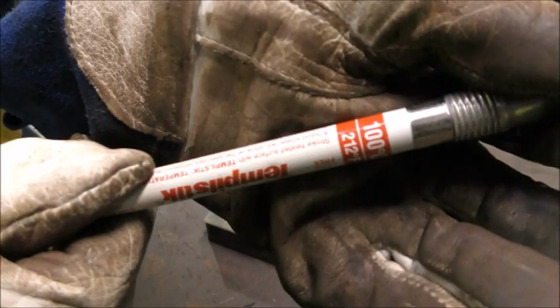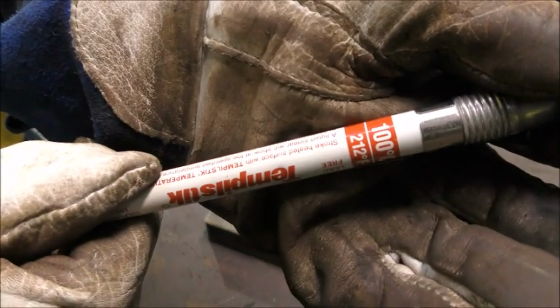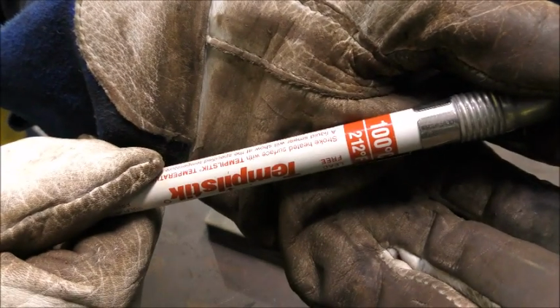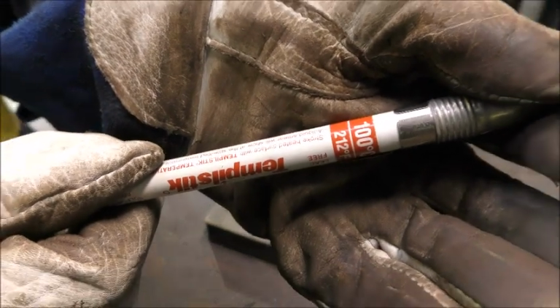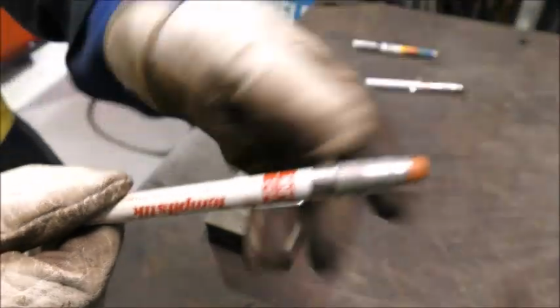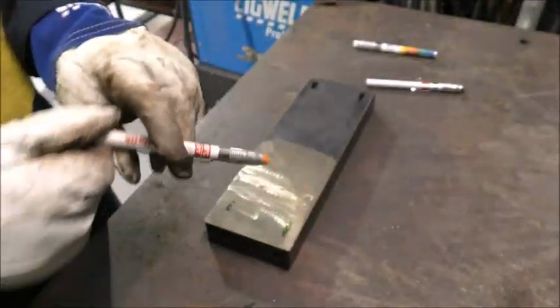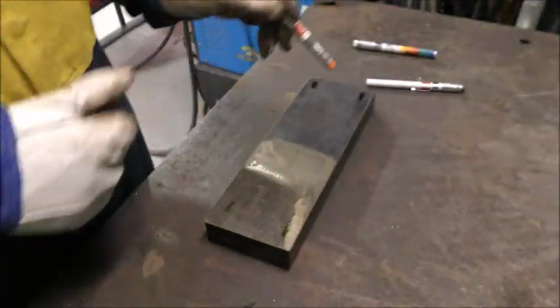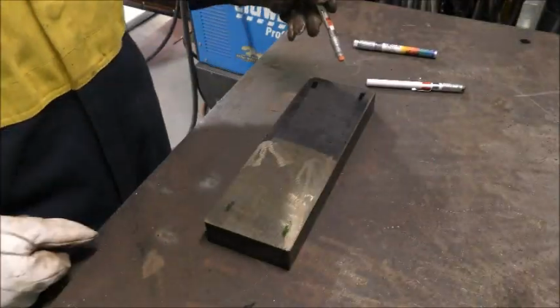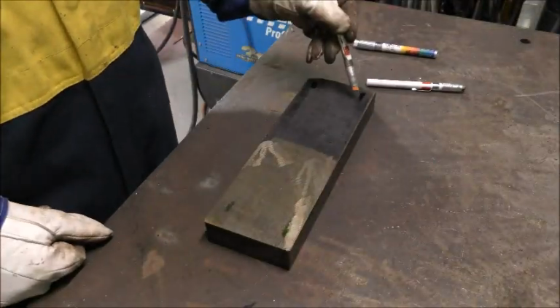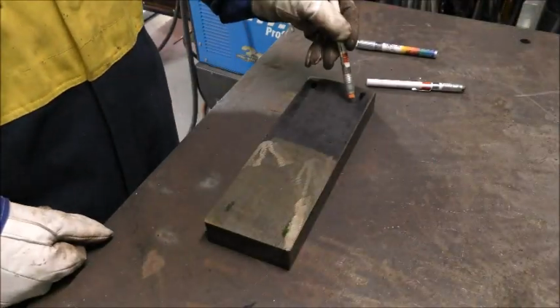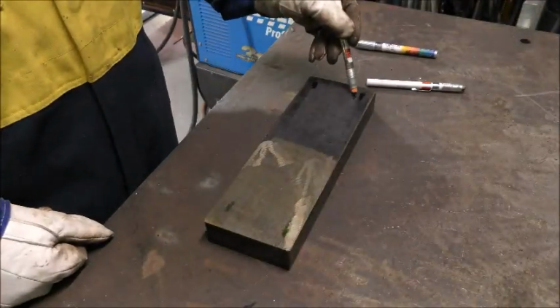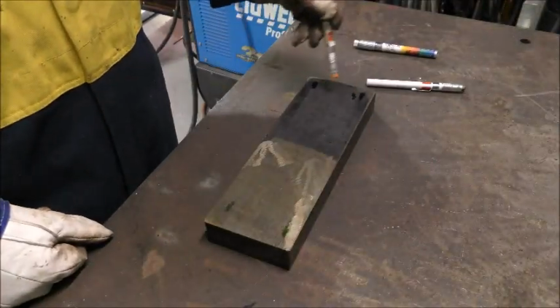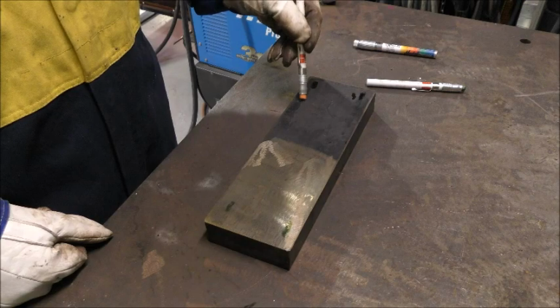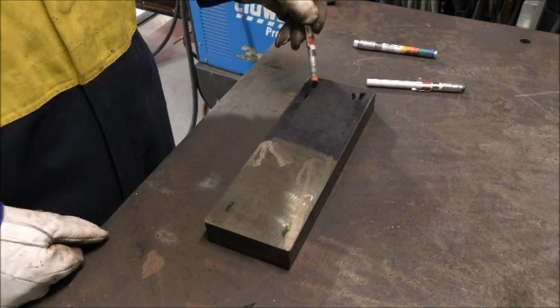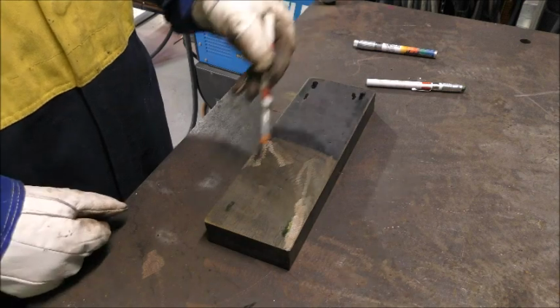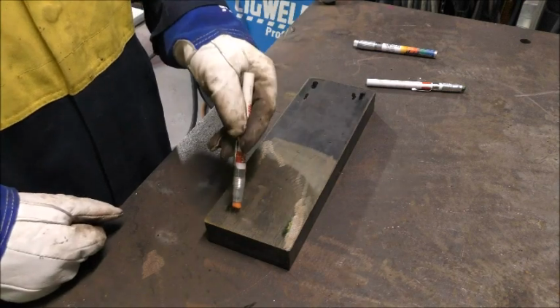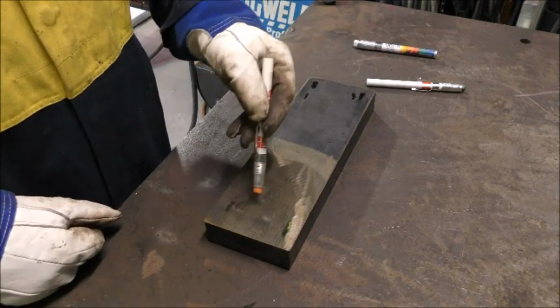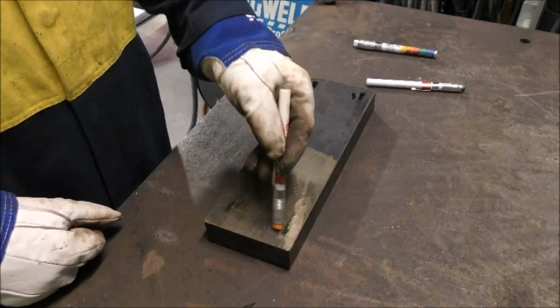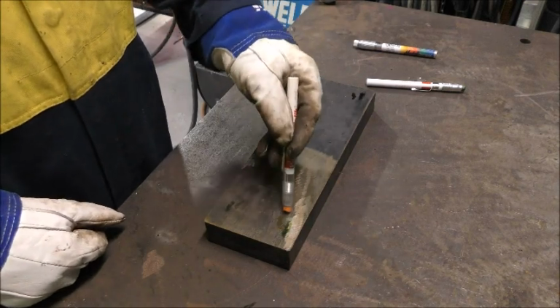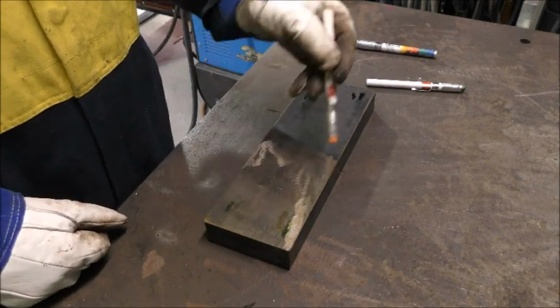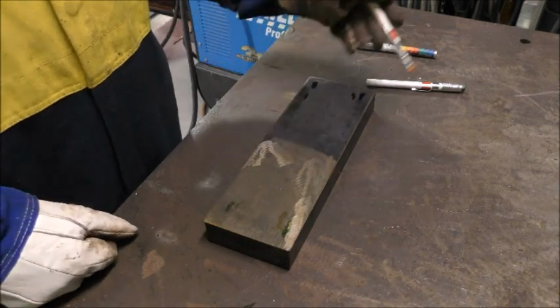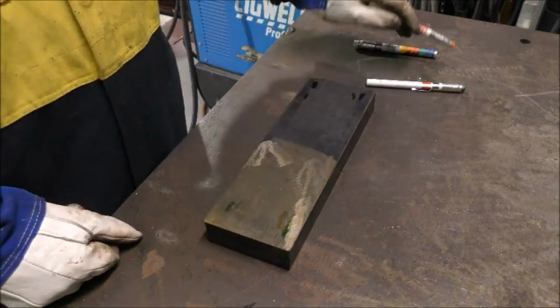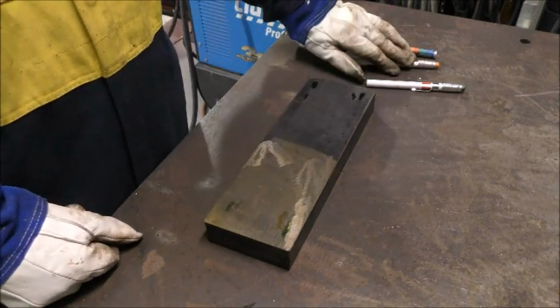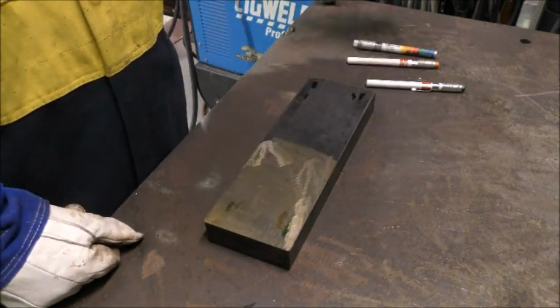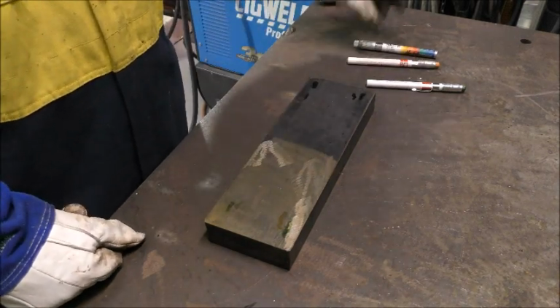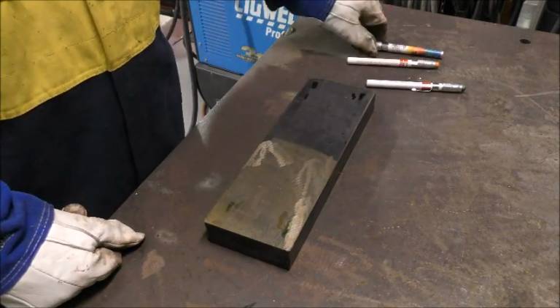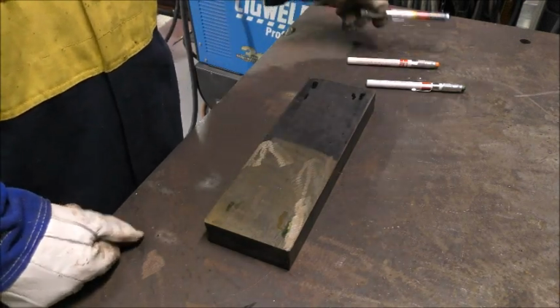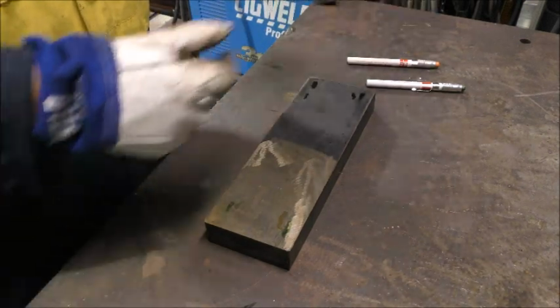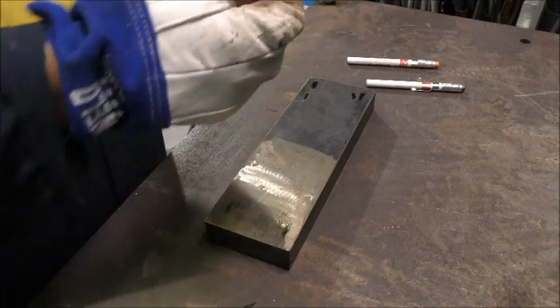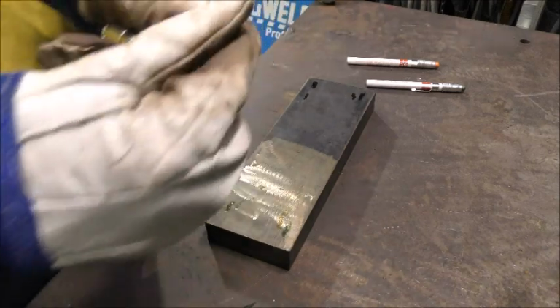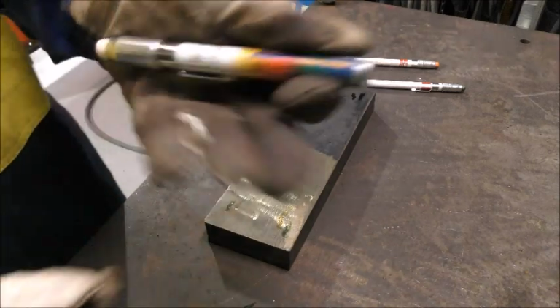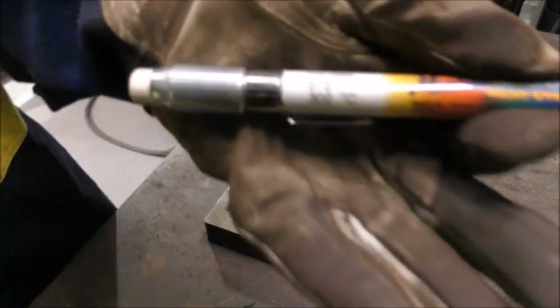One limitation with temperature indicating crayons is we can only determine the minimum preheat temperature. This crayon has also melted, indicating we are now well over the required preheat of 65 degrees.